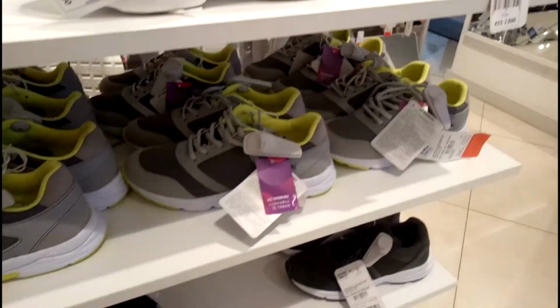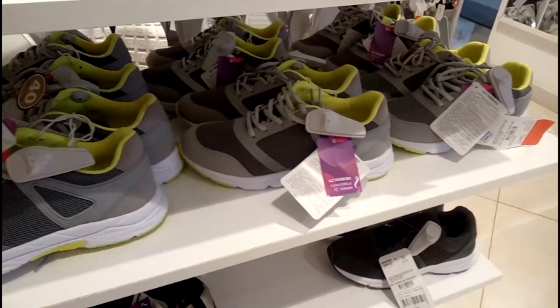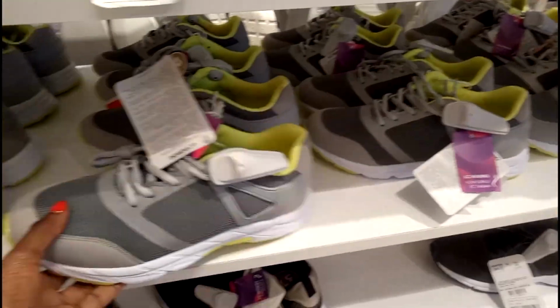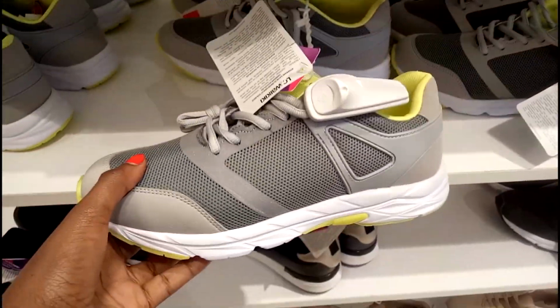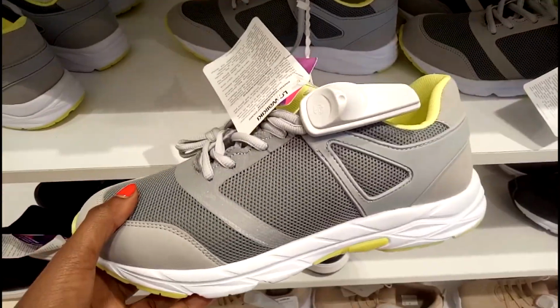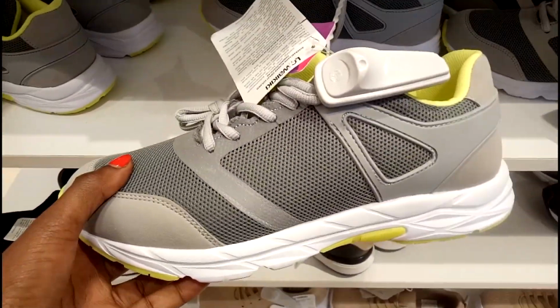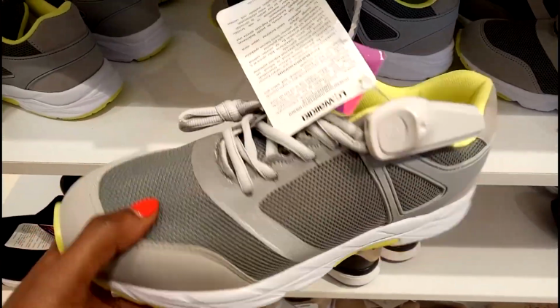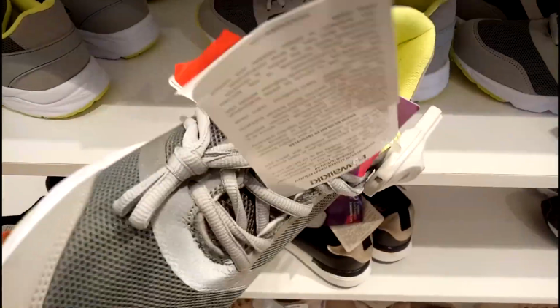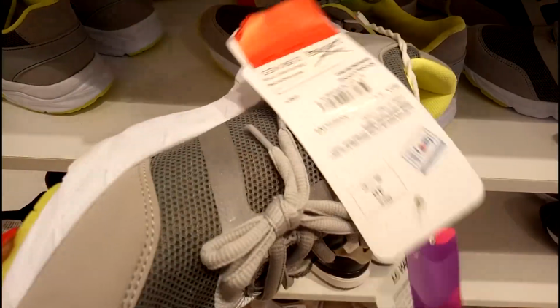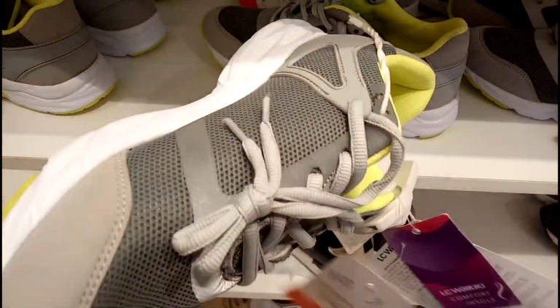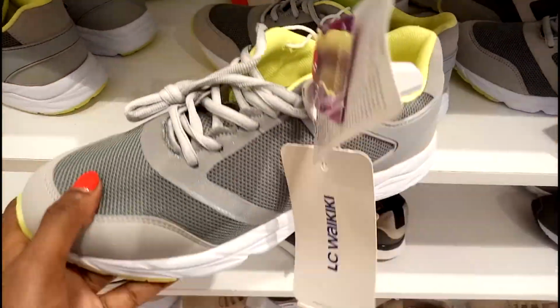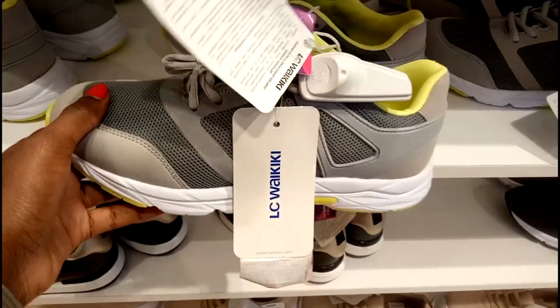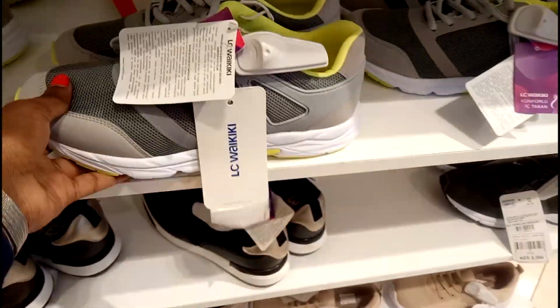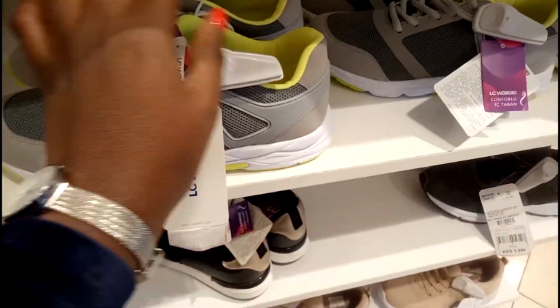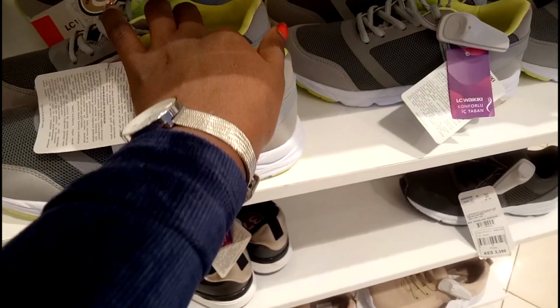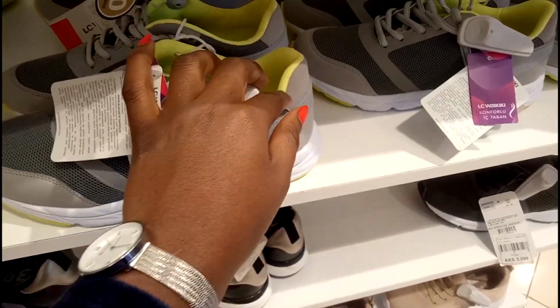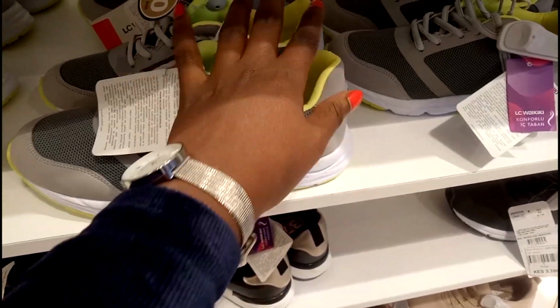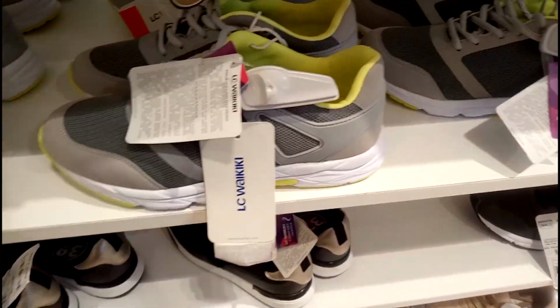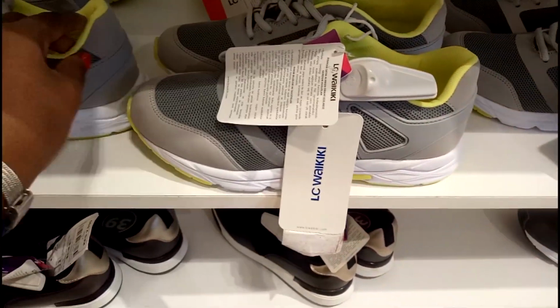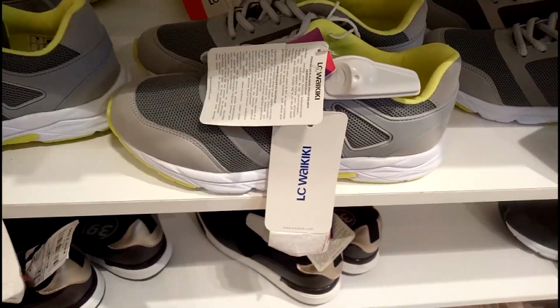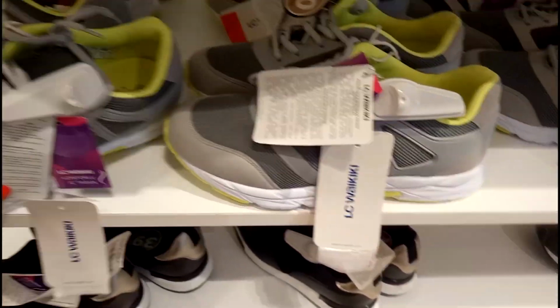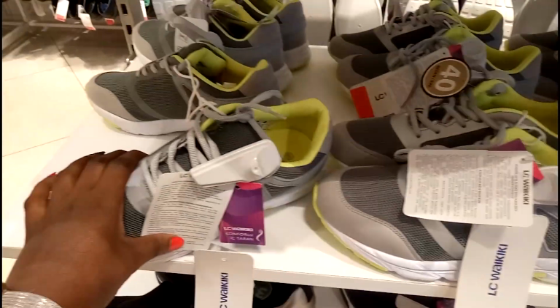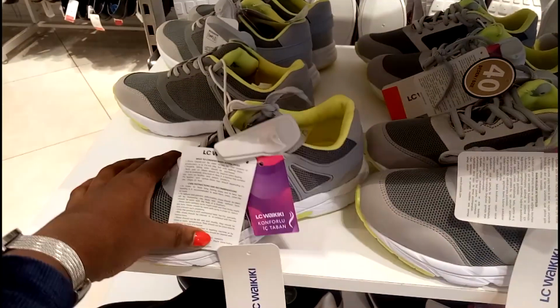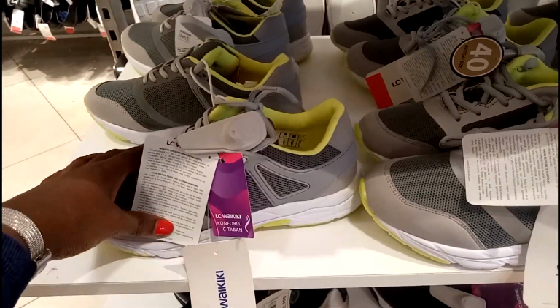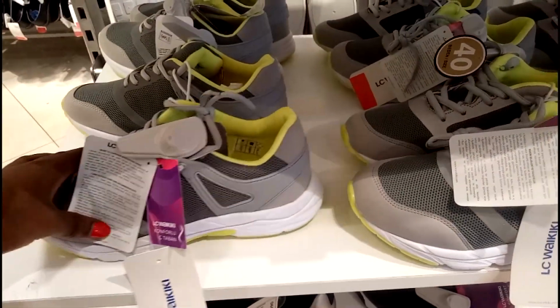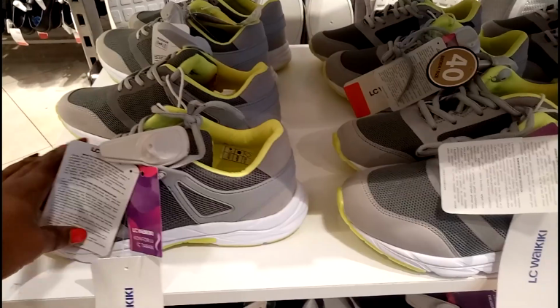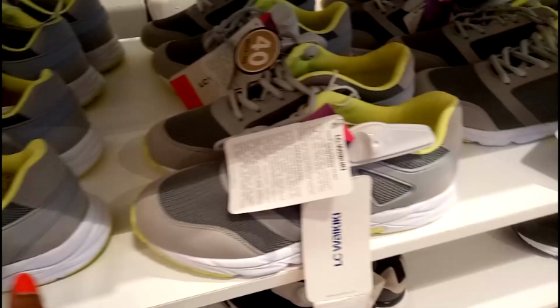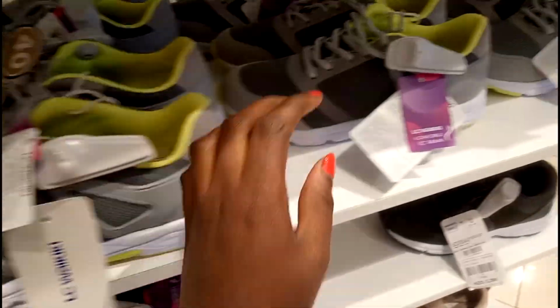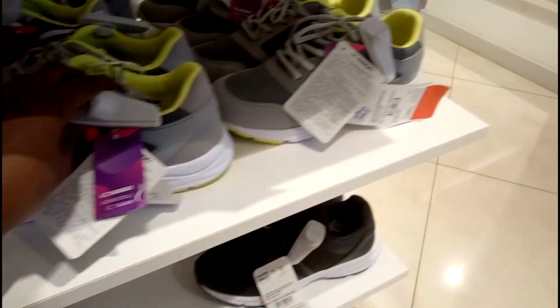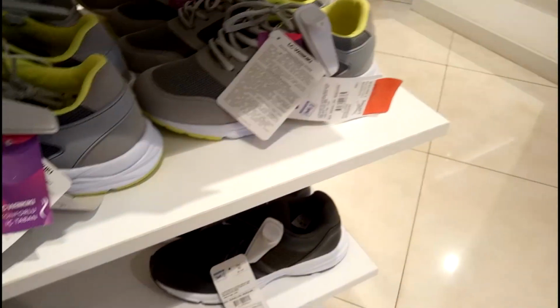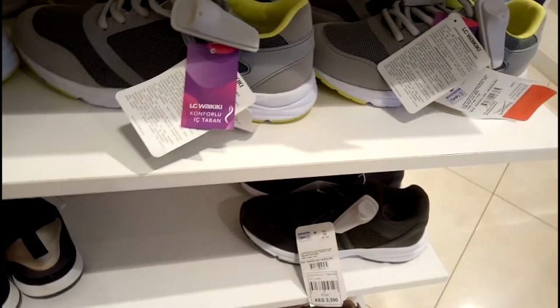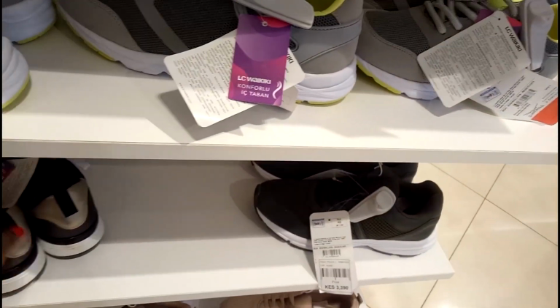Then we go here. Super amazing — I love this luminous green, so amazing. And then we go down here.